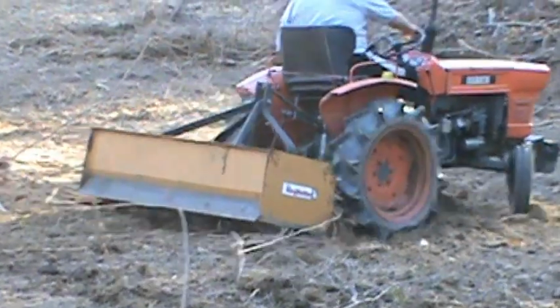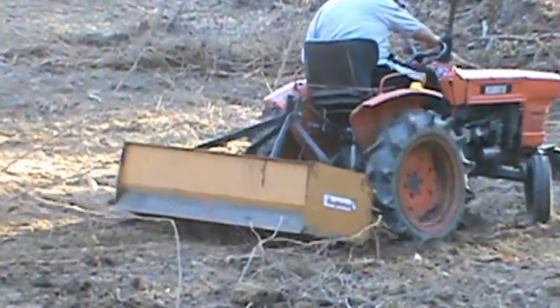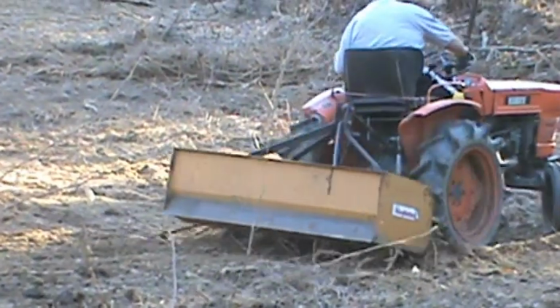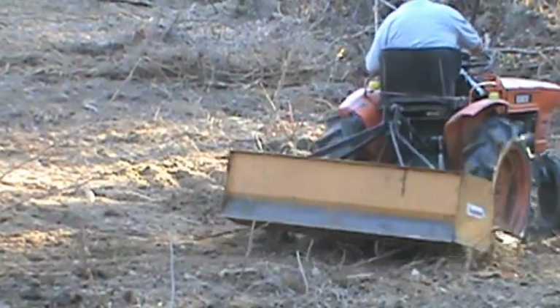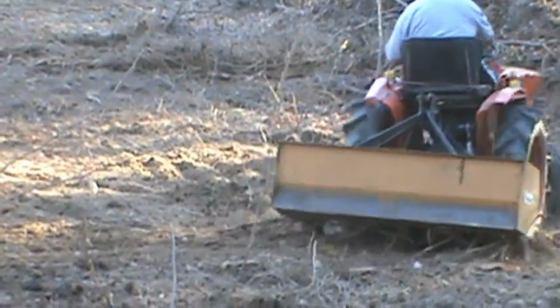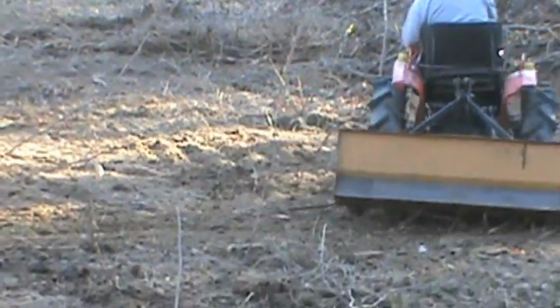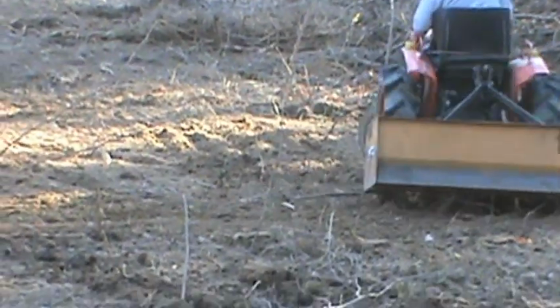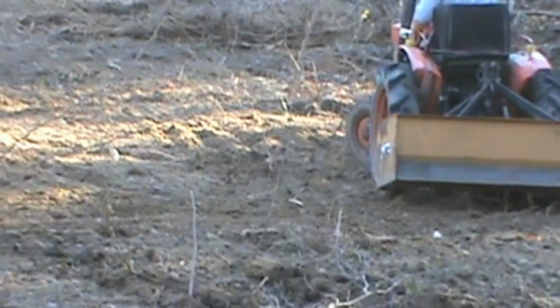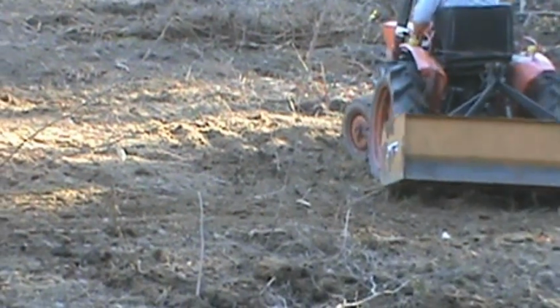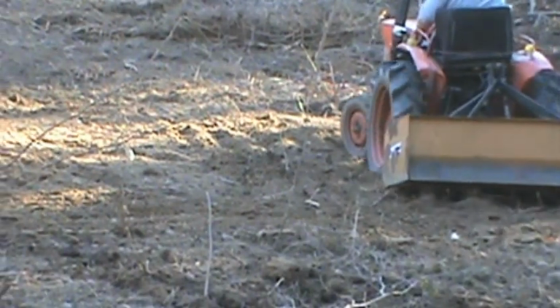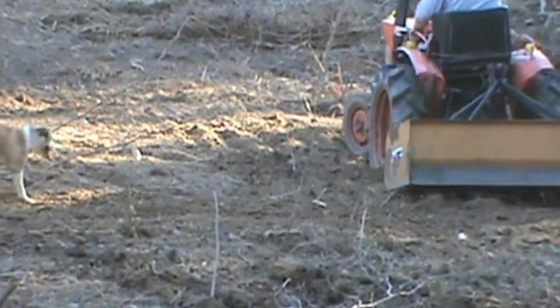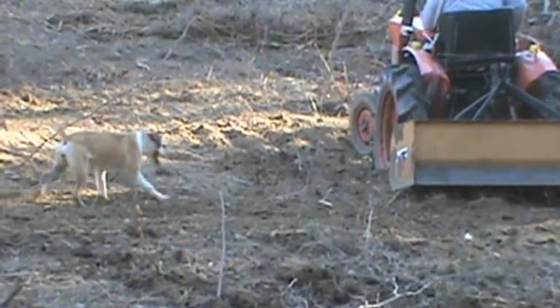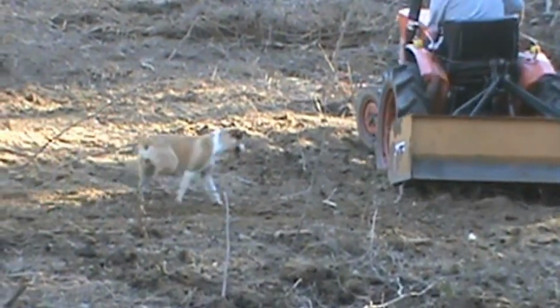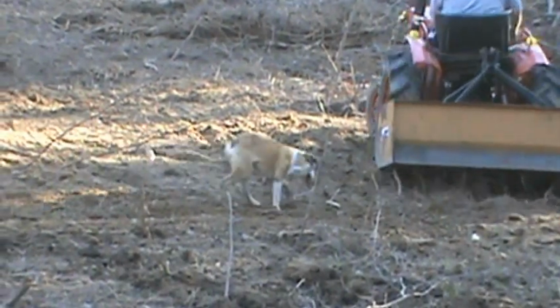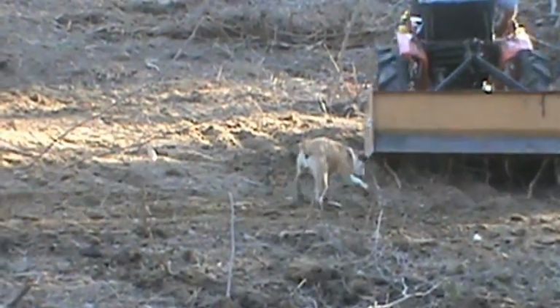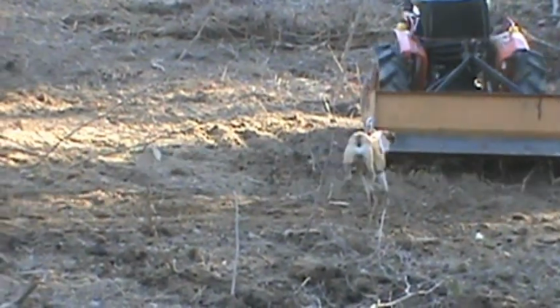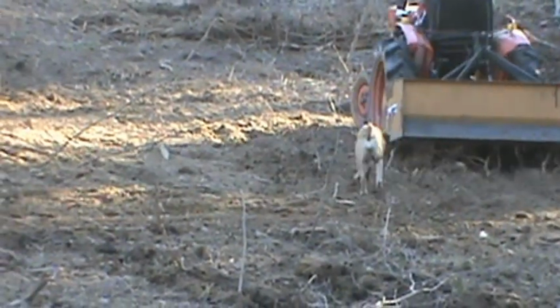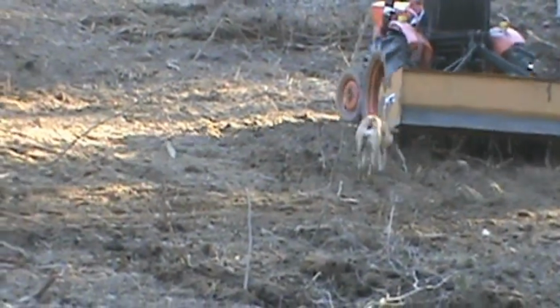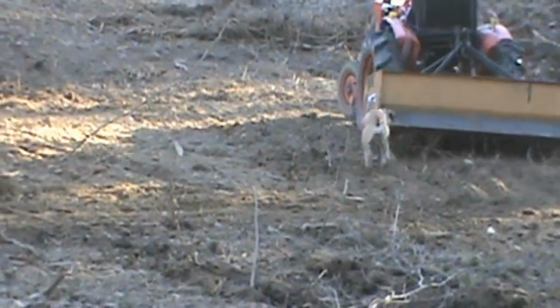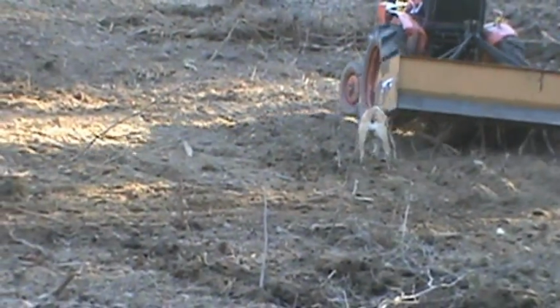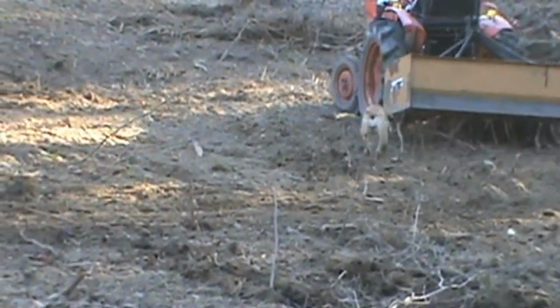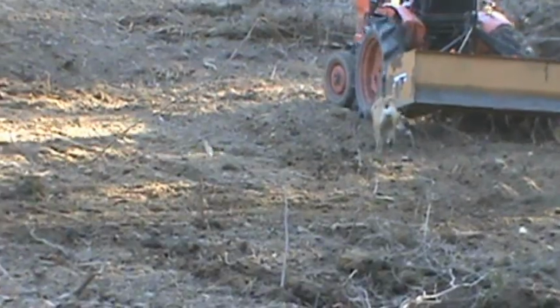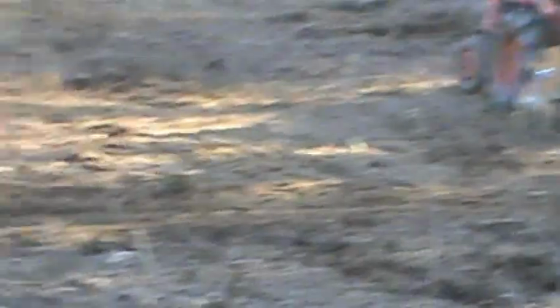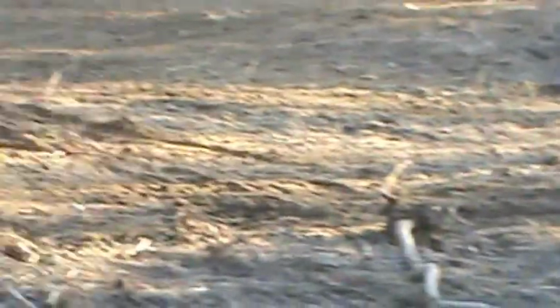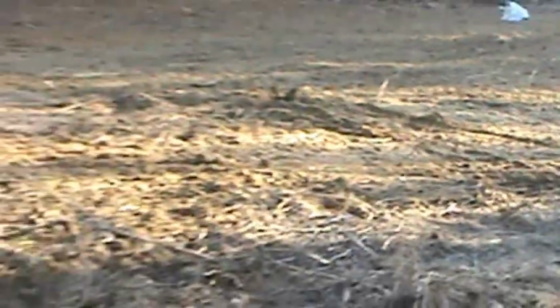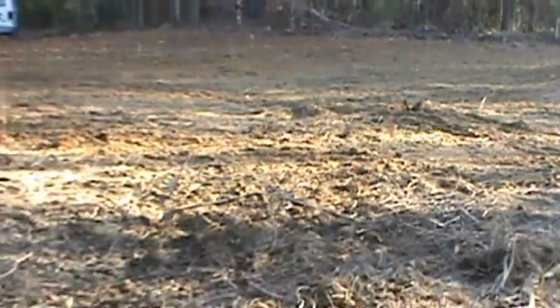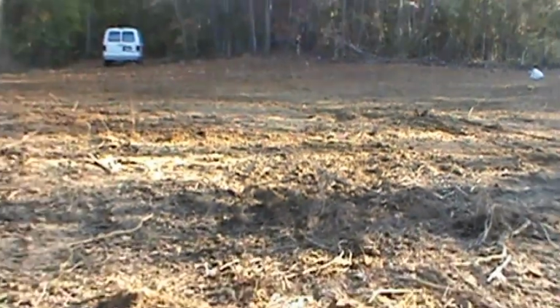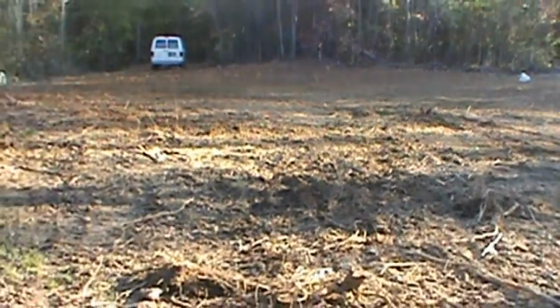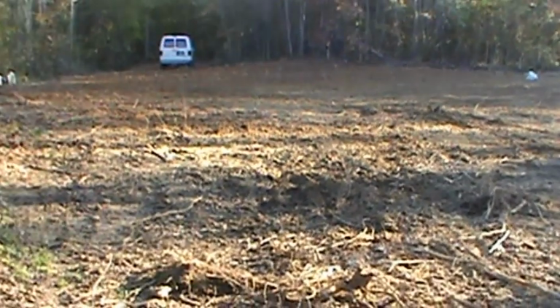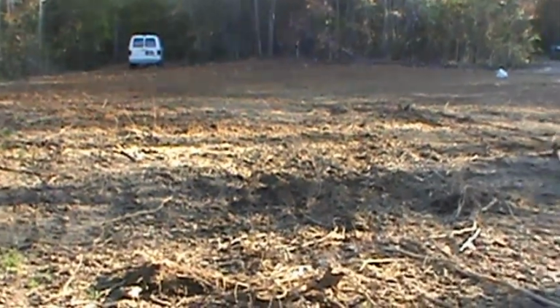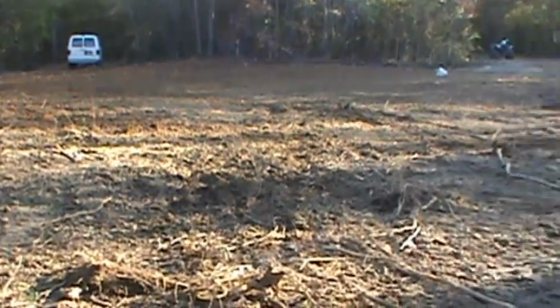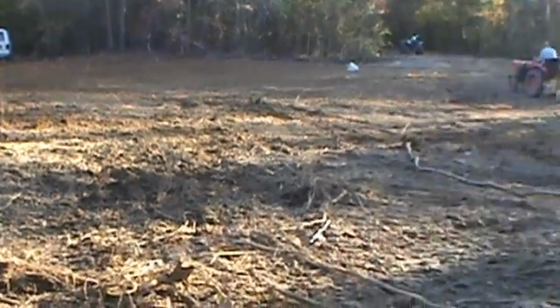Great little tractor for what it is. Use it to bush hog and so forth — does a good job with that. Did this whole job here; I've been root raking this whole area.